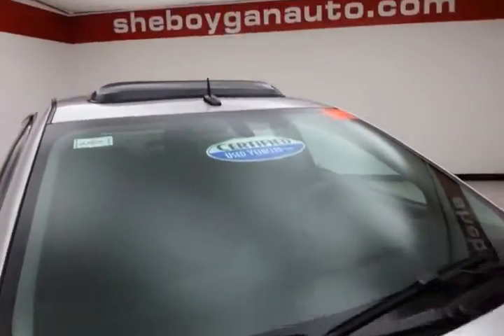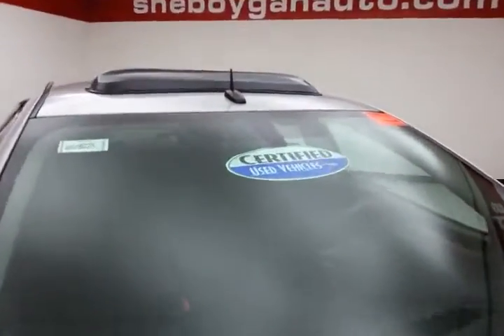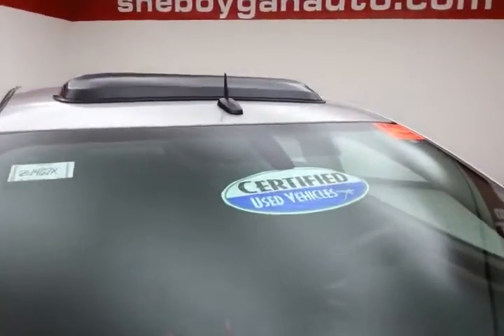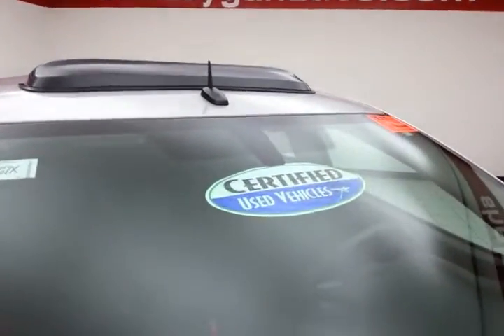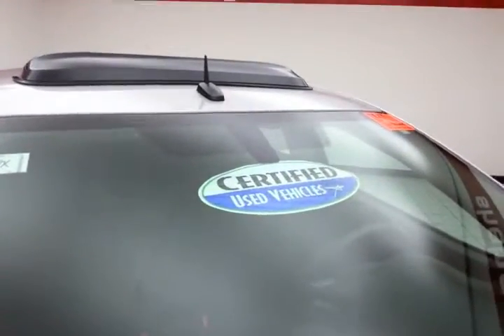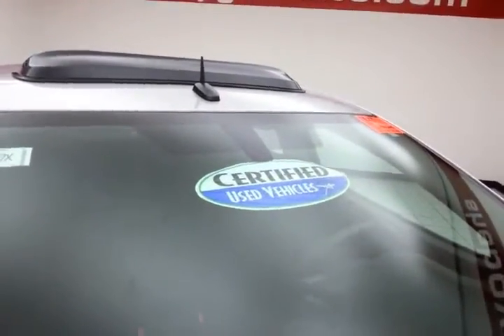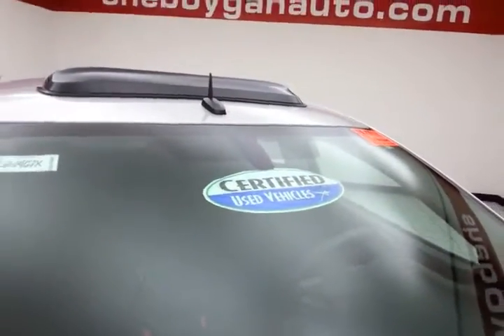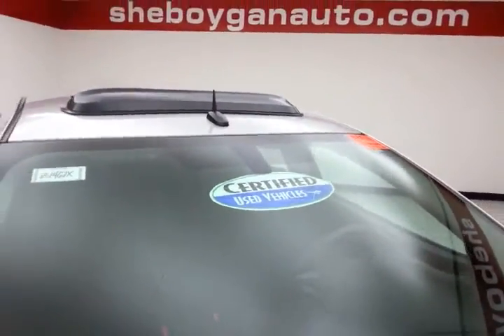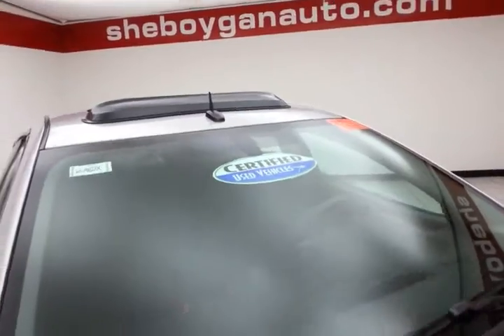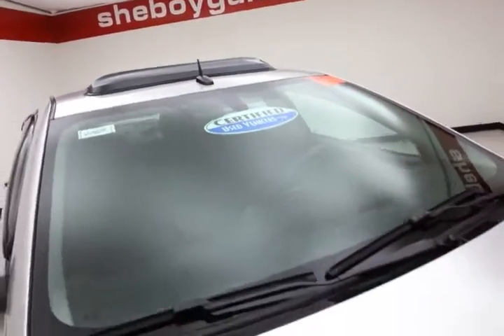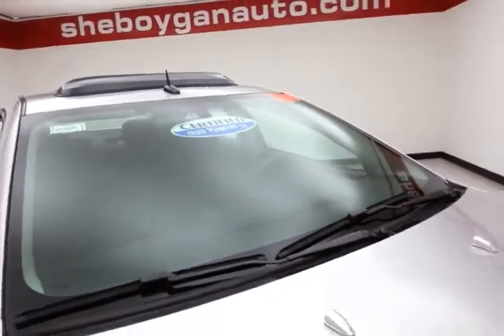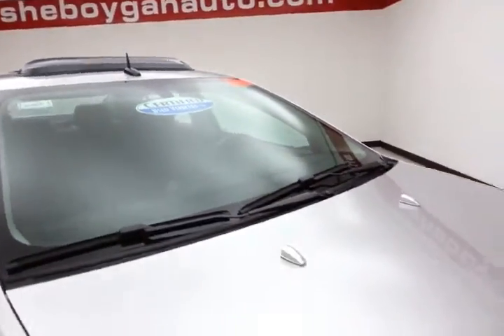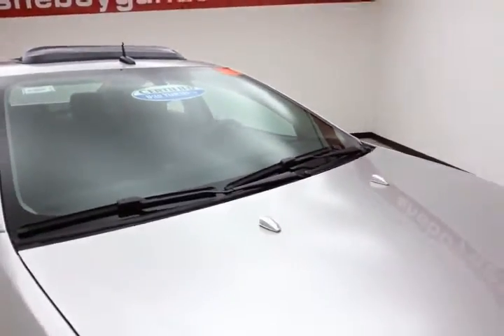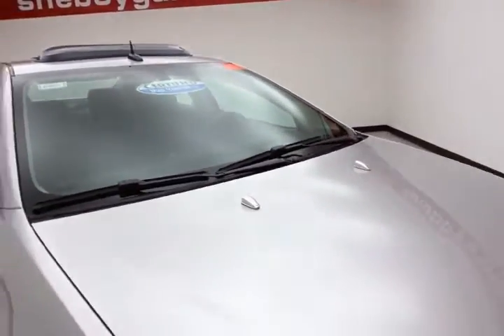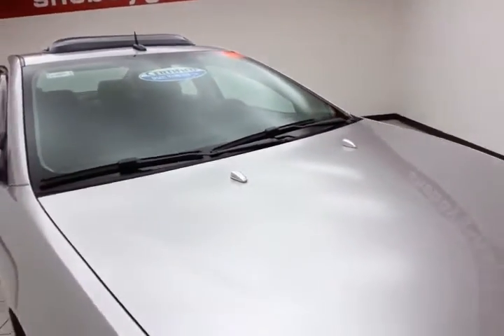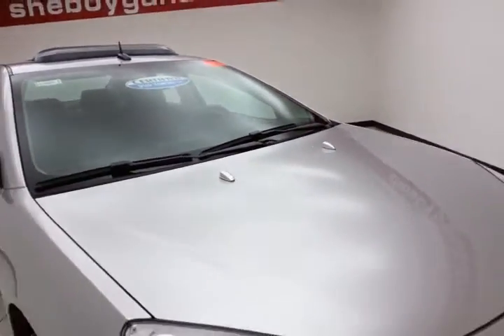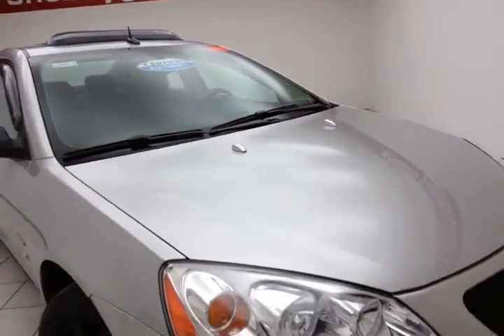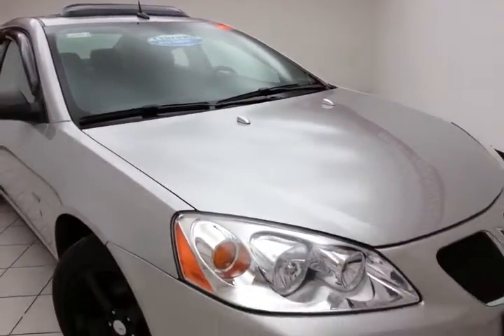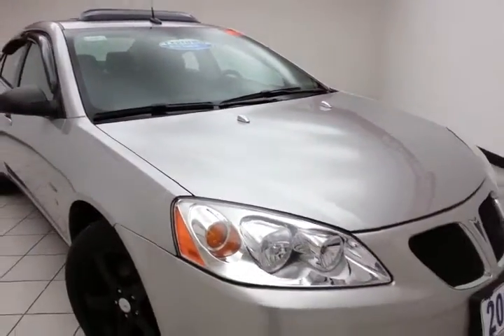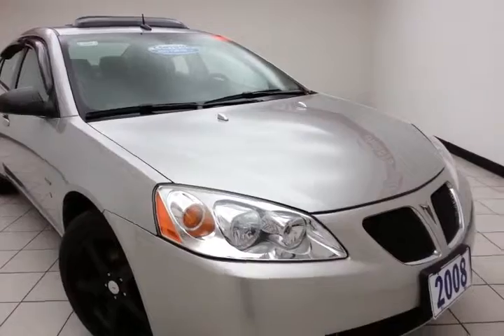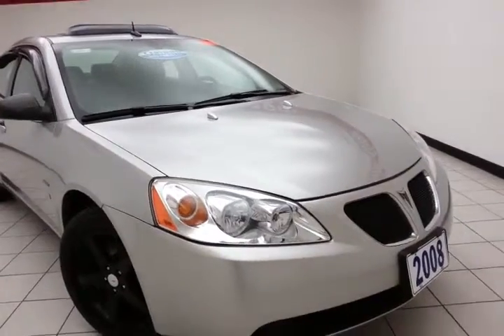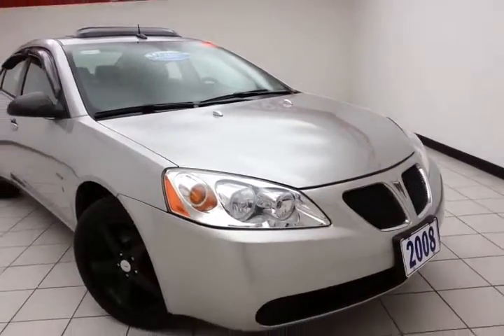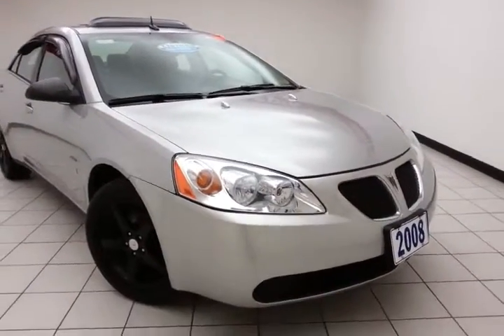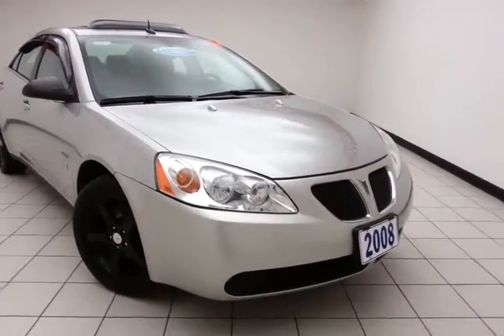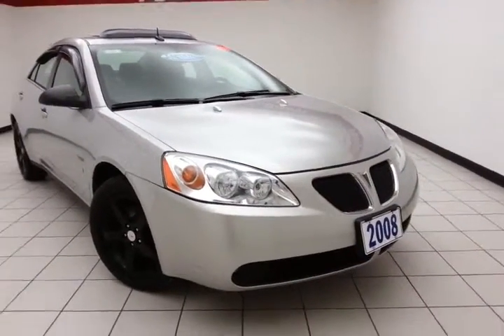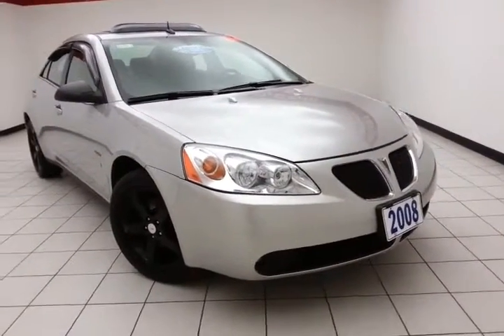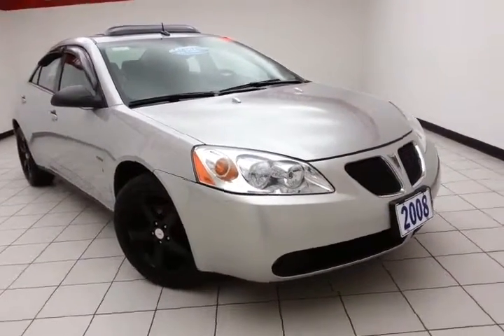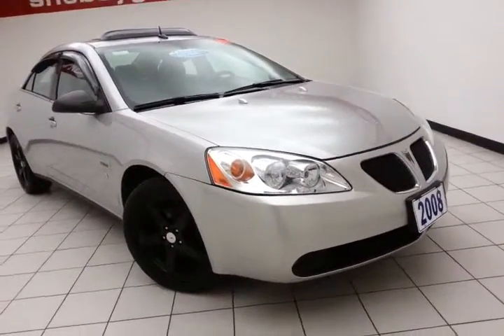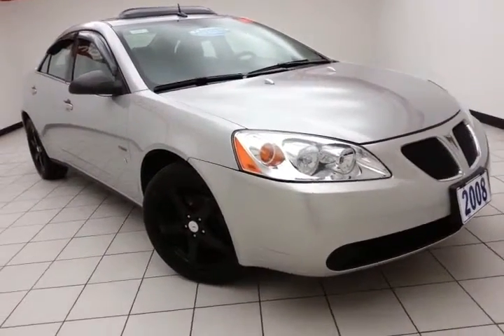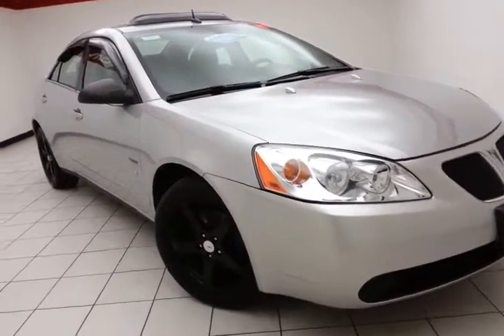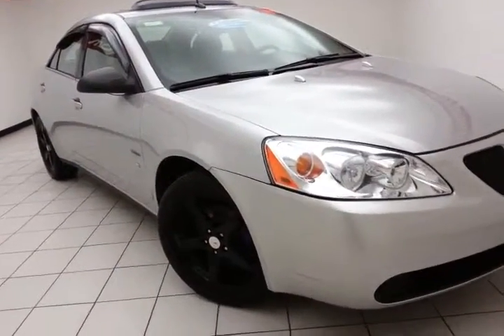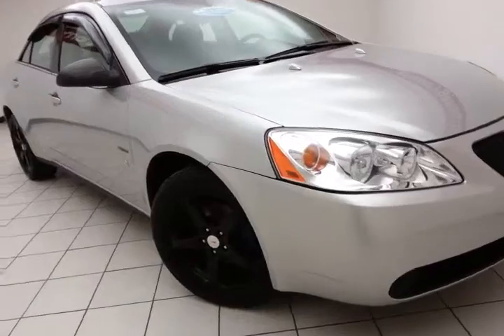After our thorough inspection, it does qualify for our certified used vehicle program, giving you a 3-month, 3,000-mile powertrain warranty, which also includes emergency roadside assistance, towing, rental reimbursement, and trip interruption service, all available nationwide.